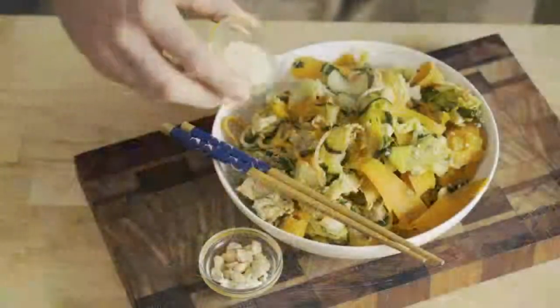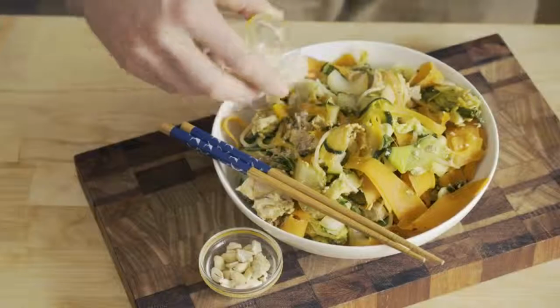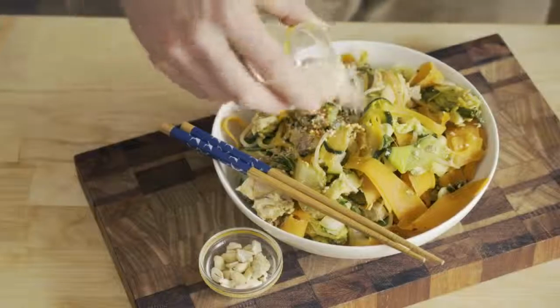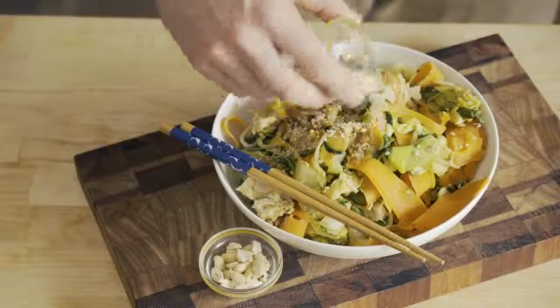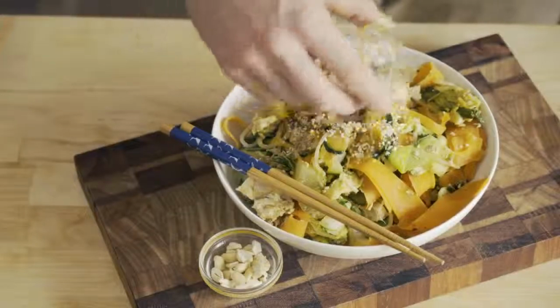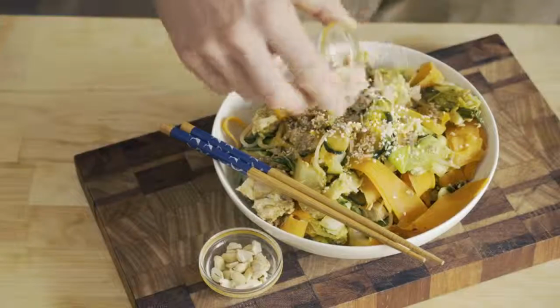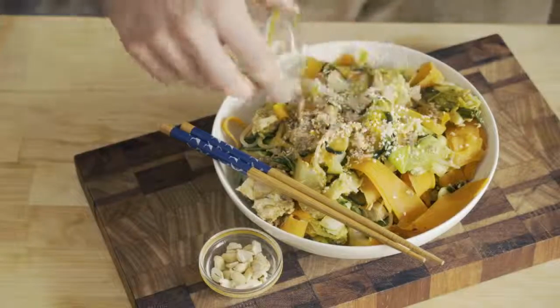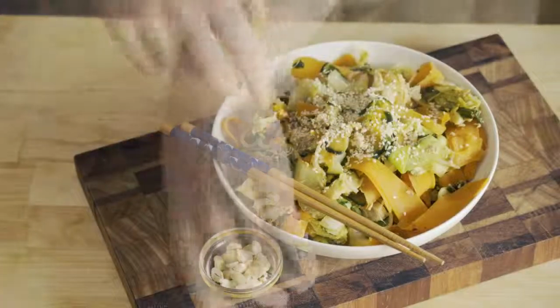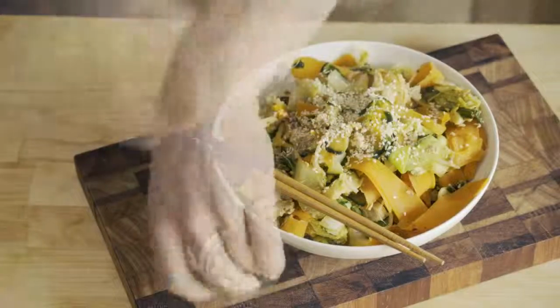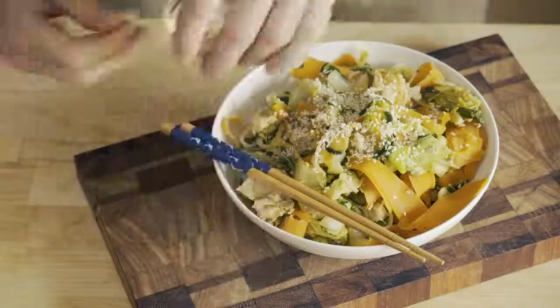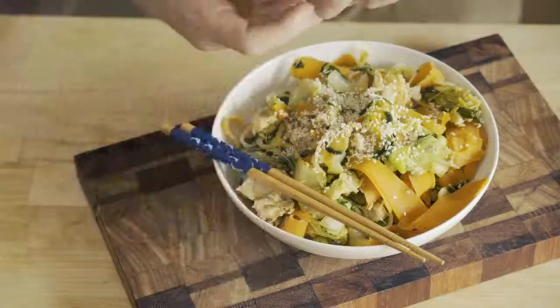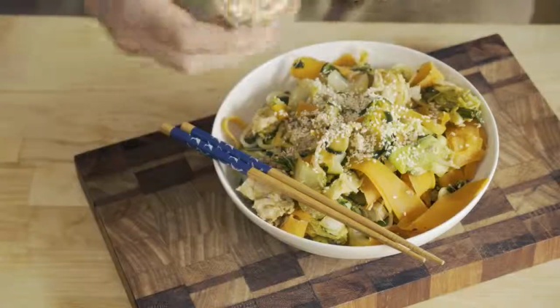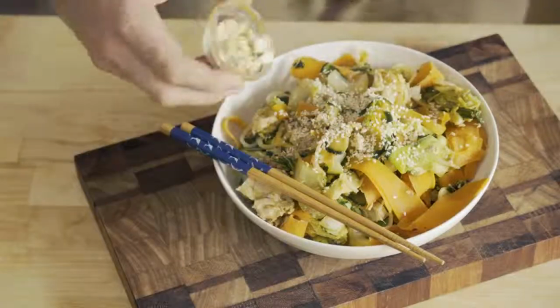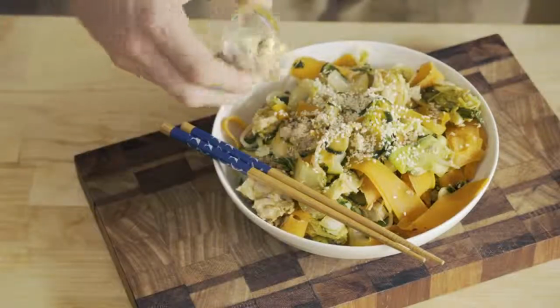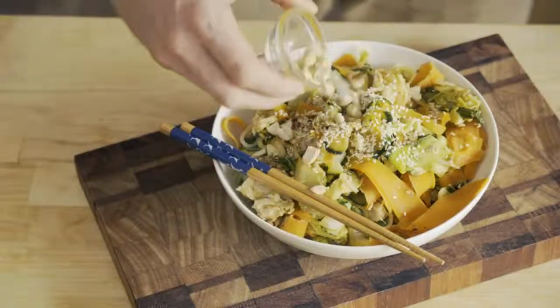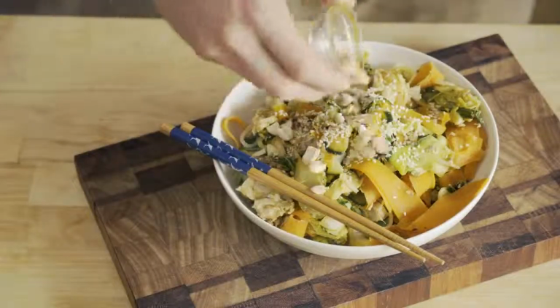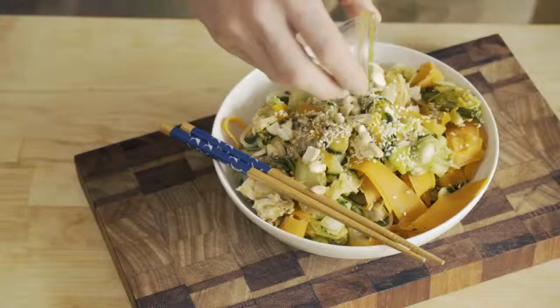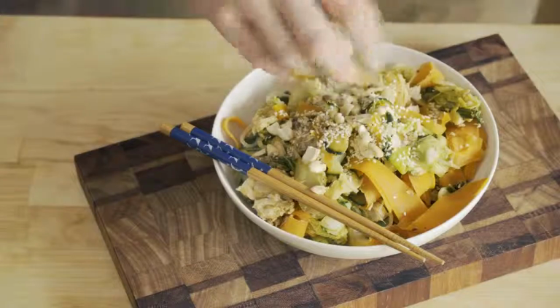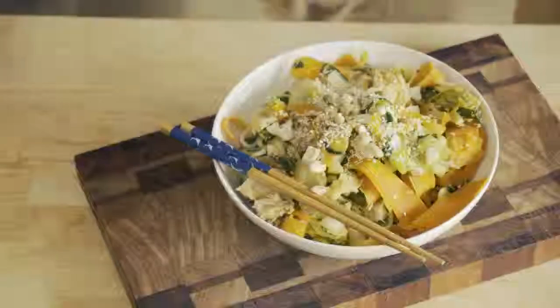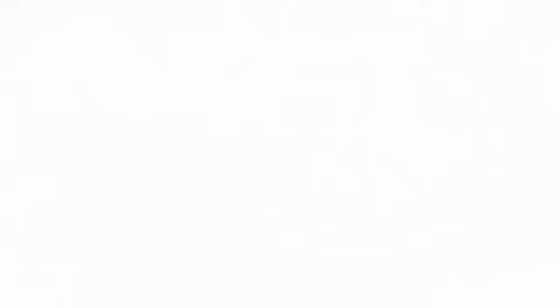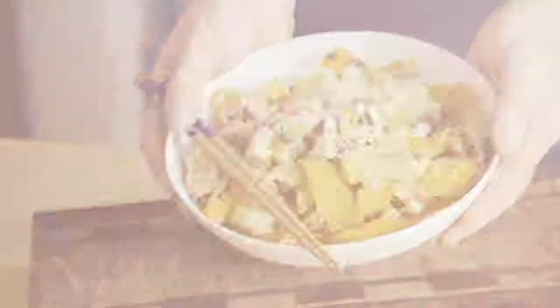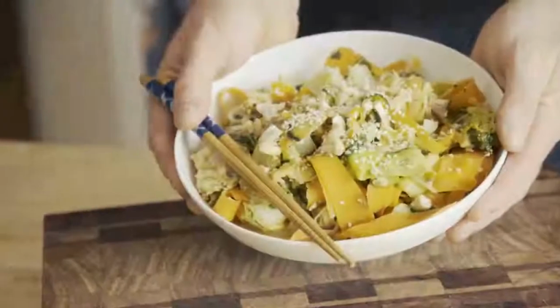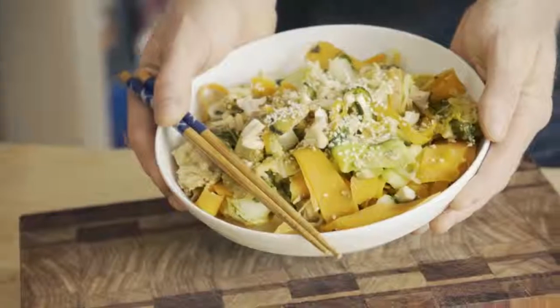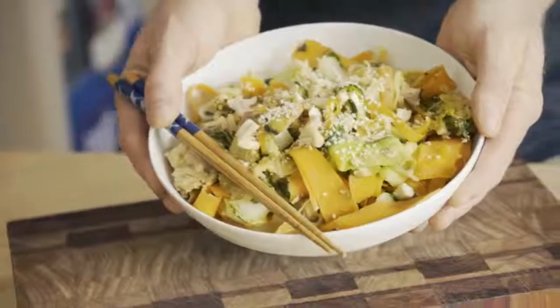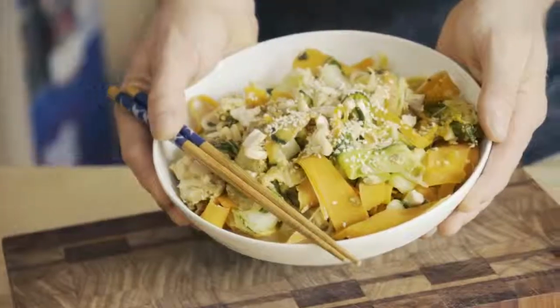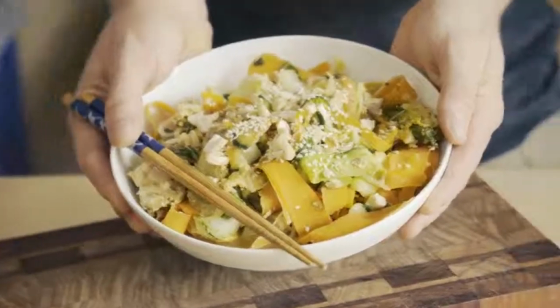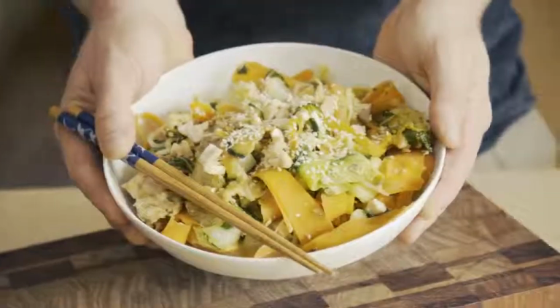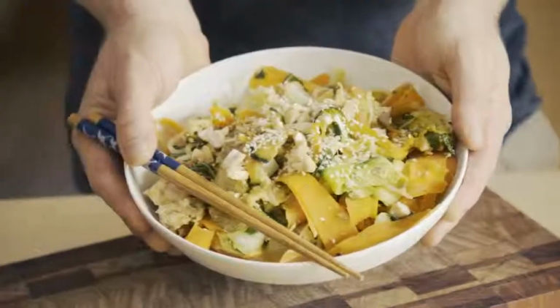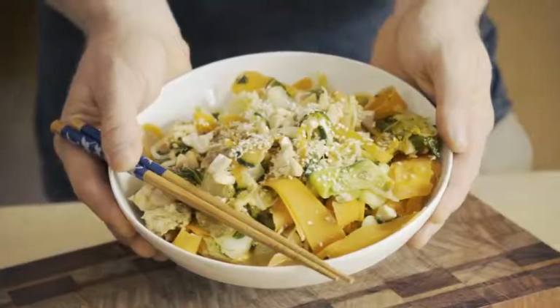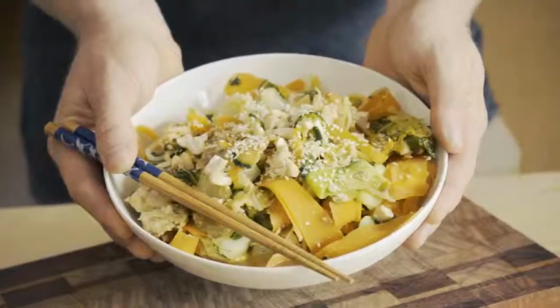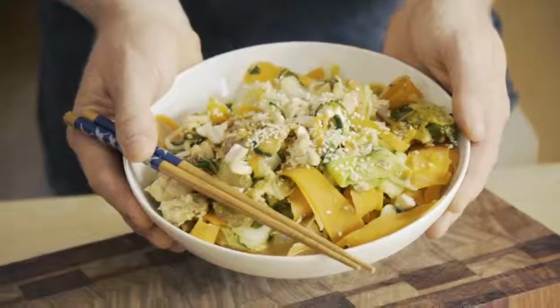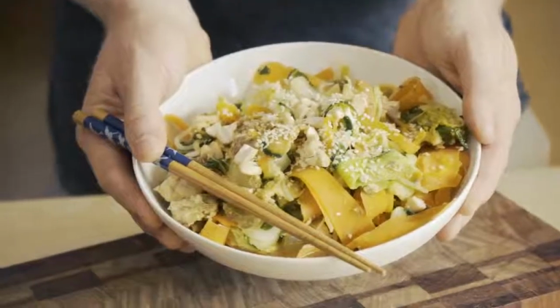Serve up. Add the sesame seeds and the cashews to the top. And there we have our finished product — cheapified Pad Thai.